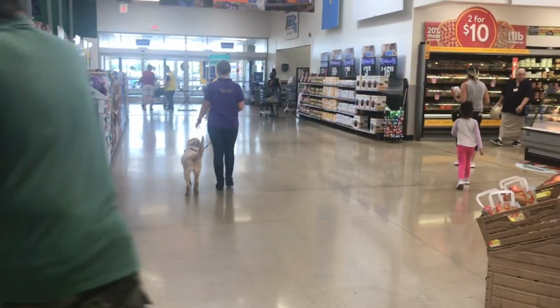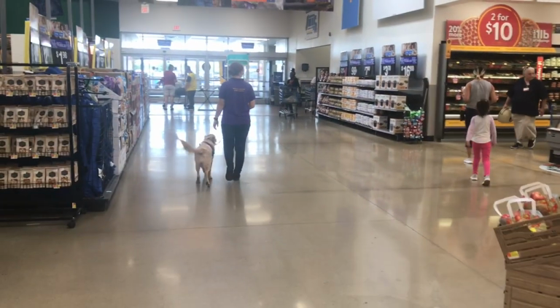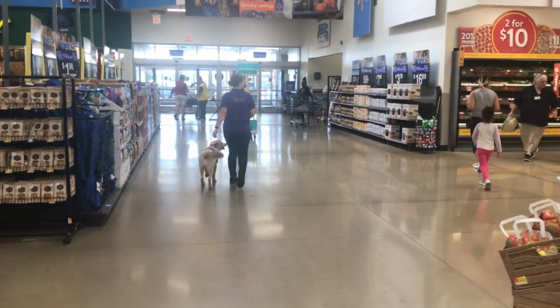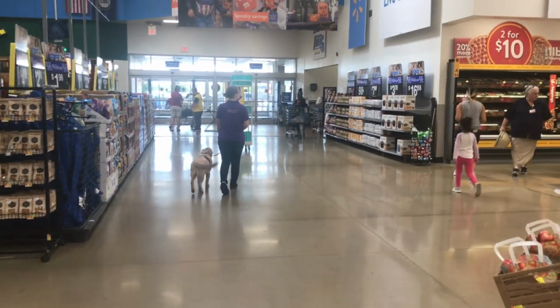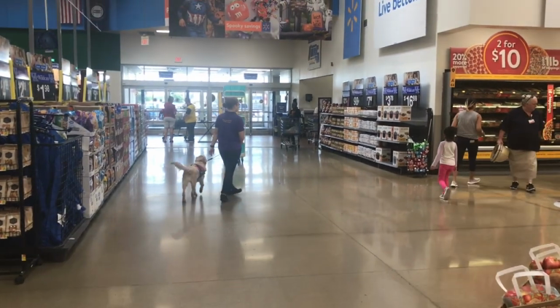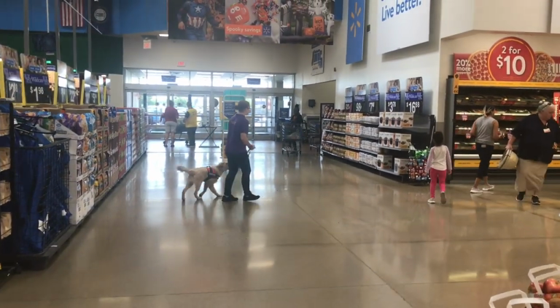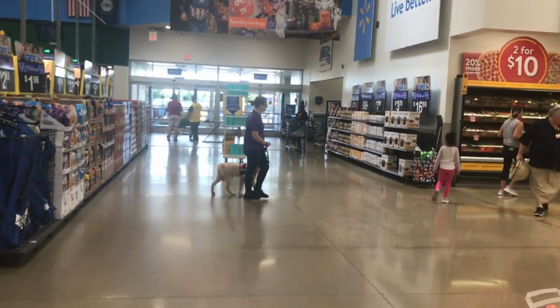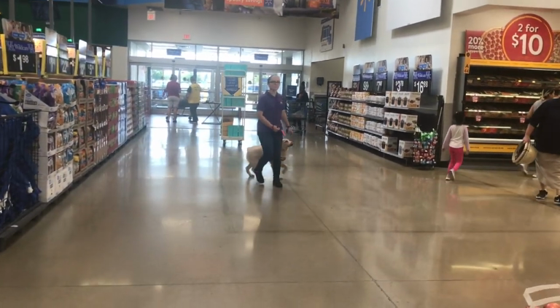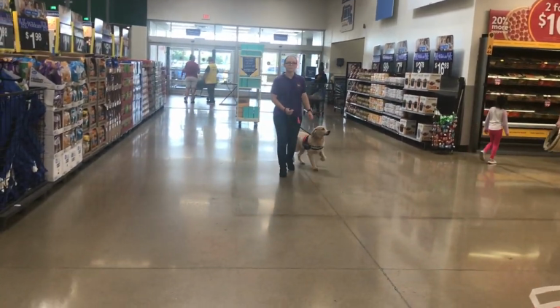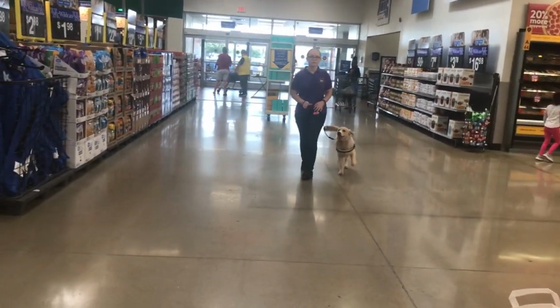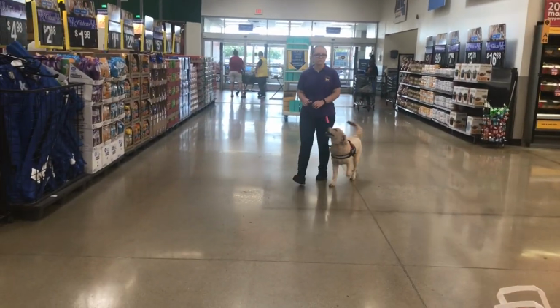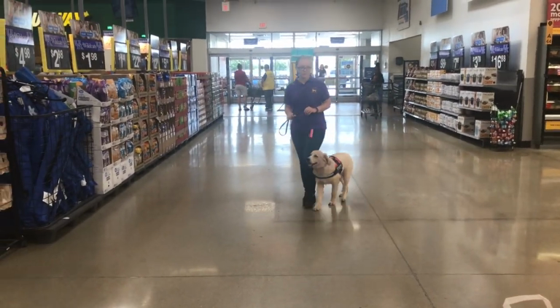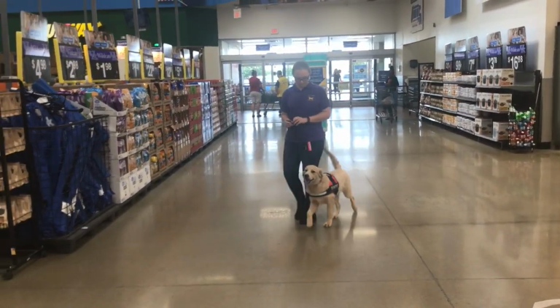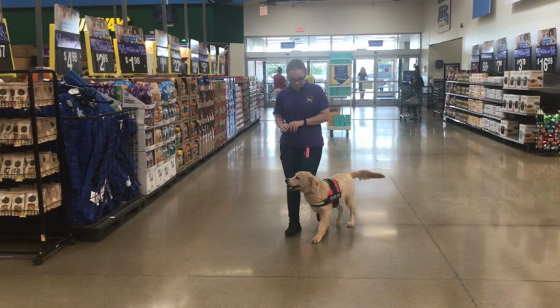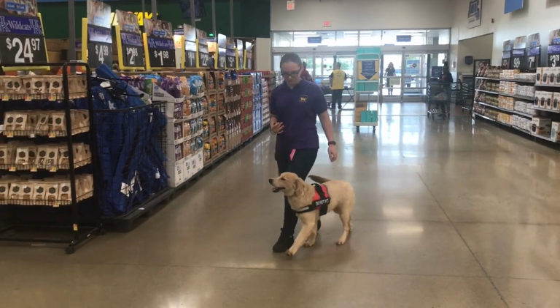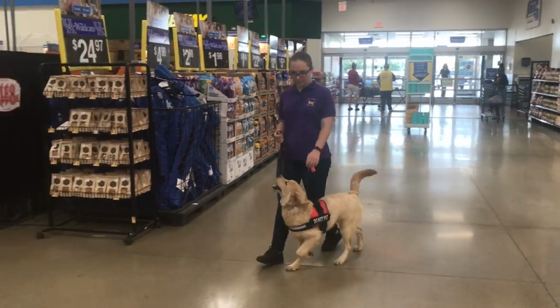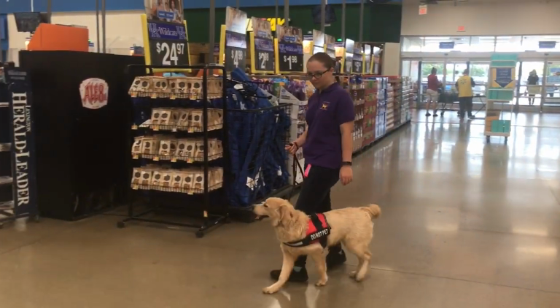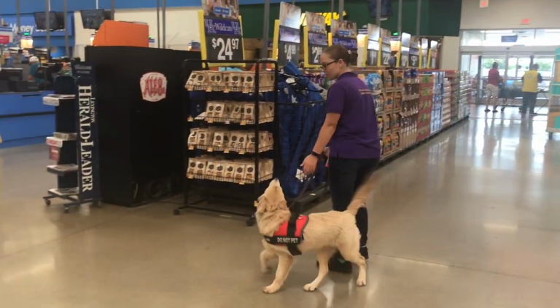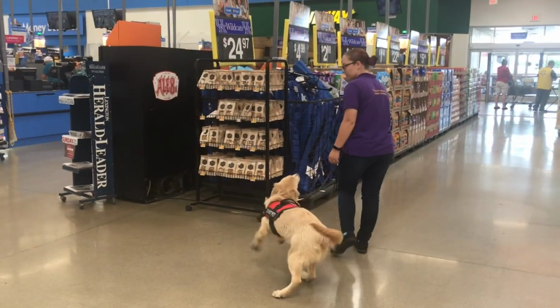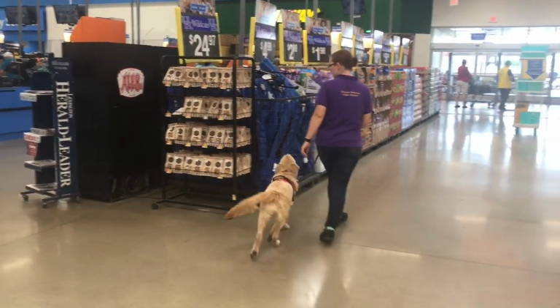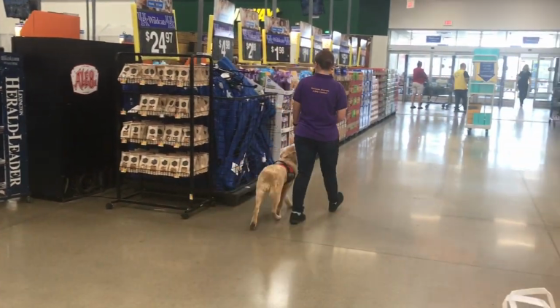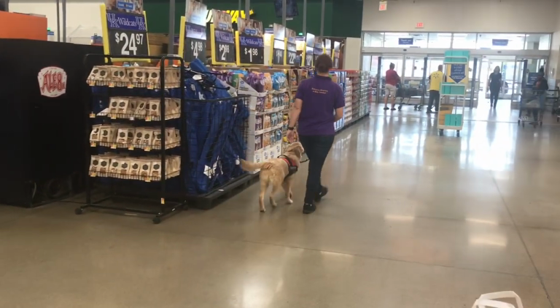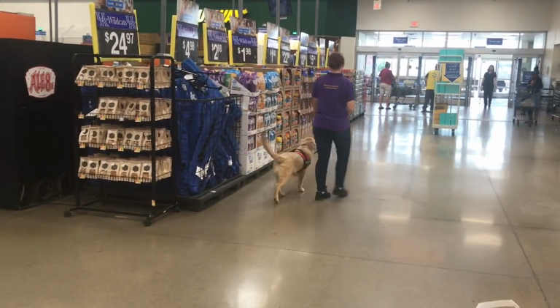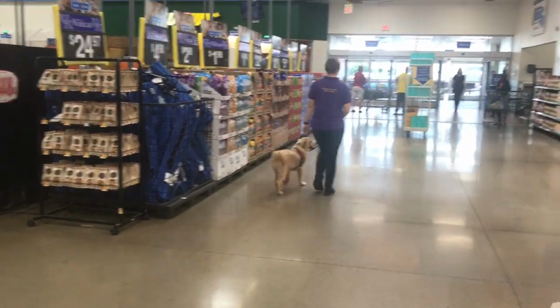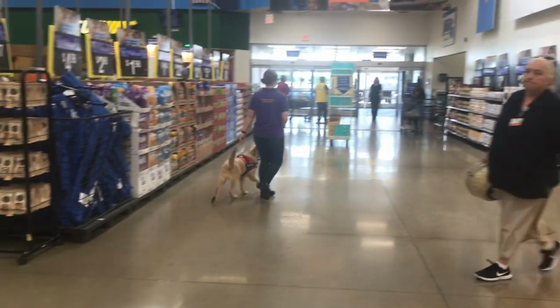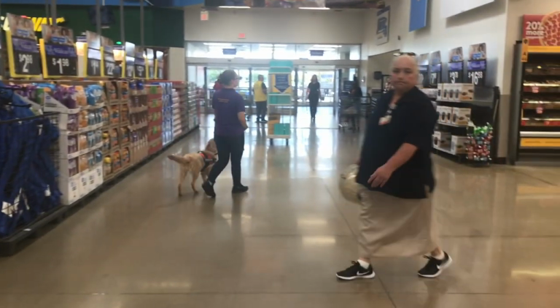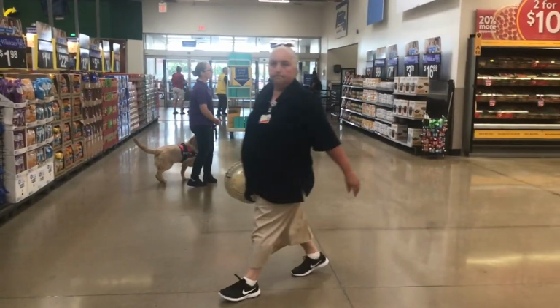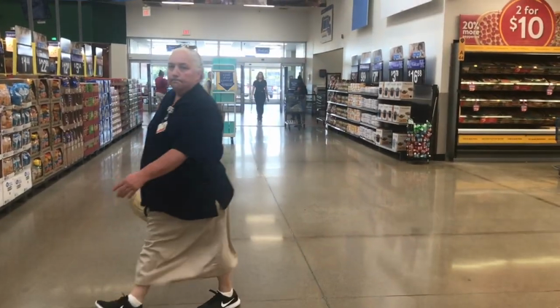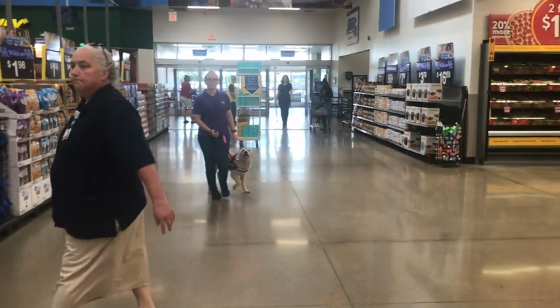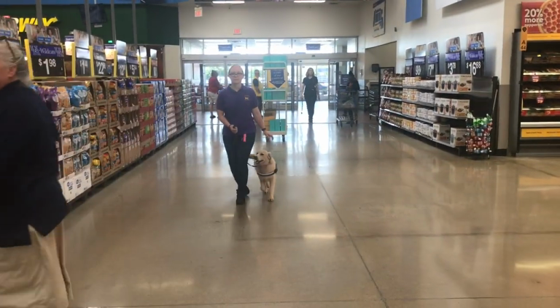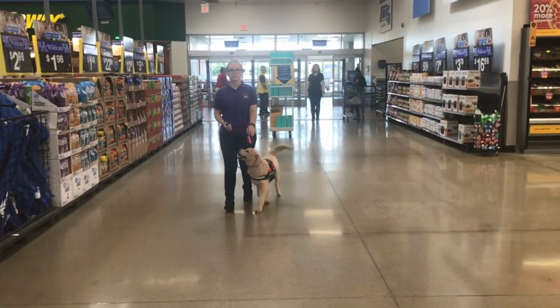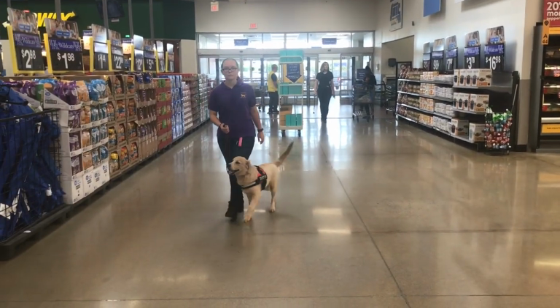Working in a Walmart, as you can see. Walmarts are one of the top distractions we can use. There's lots of young children, lots of people, tons of carts. We're working in the produce area — lots of new smells.